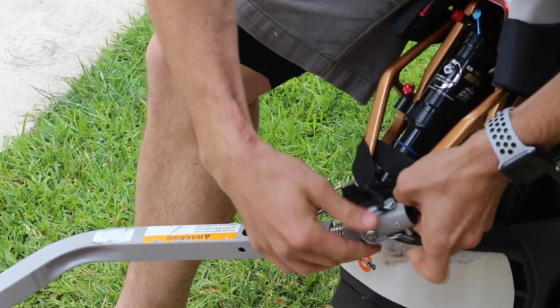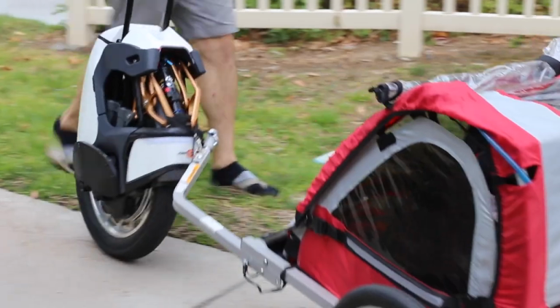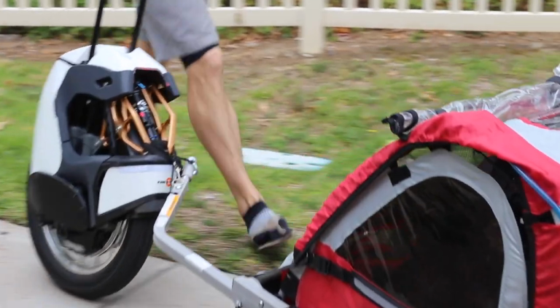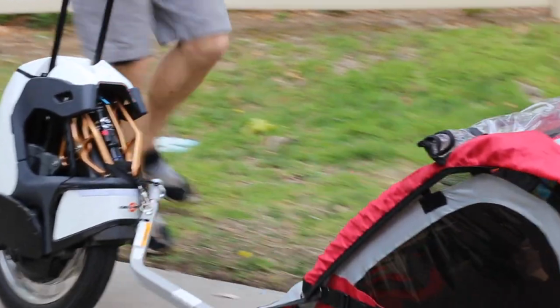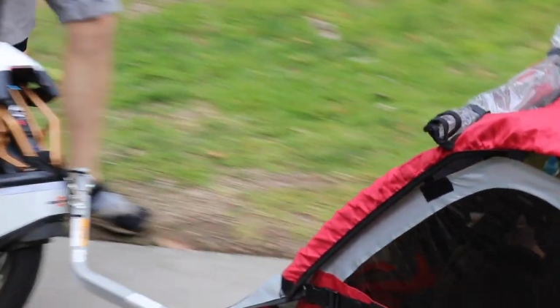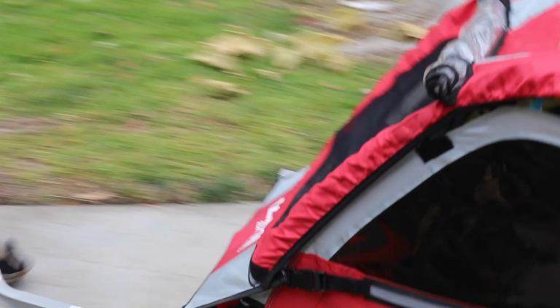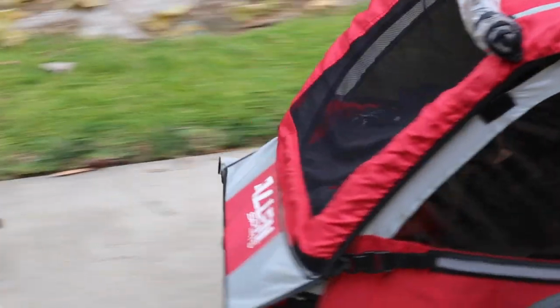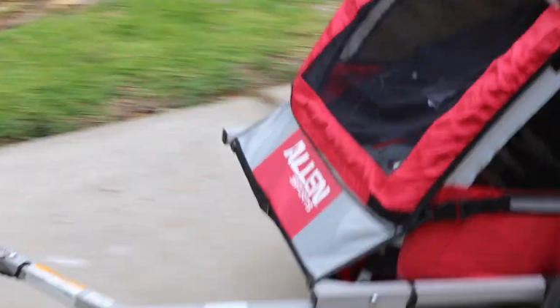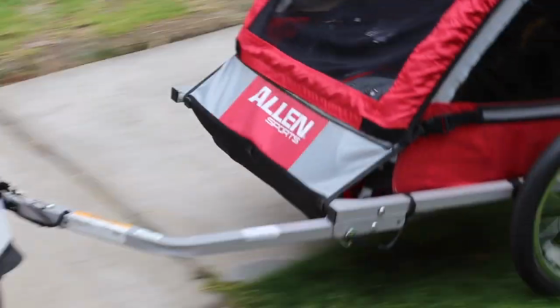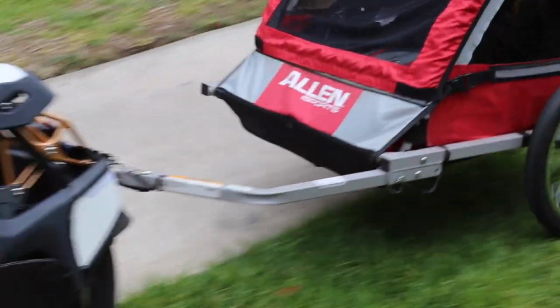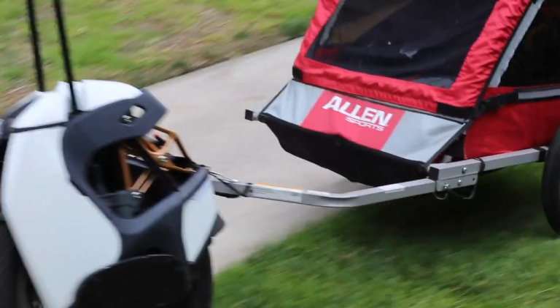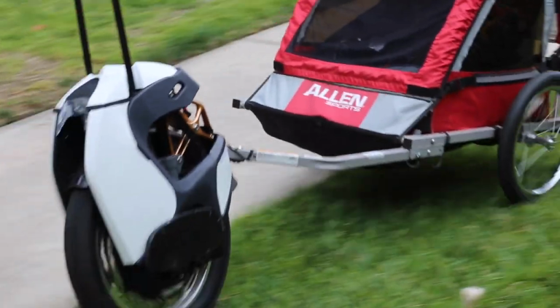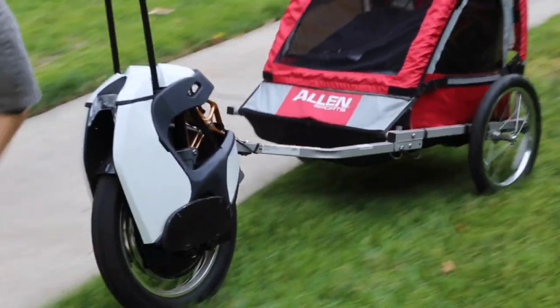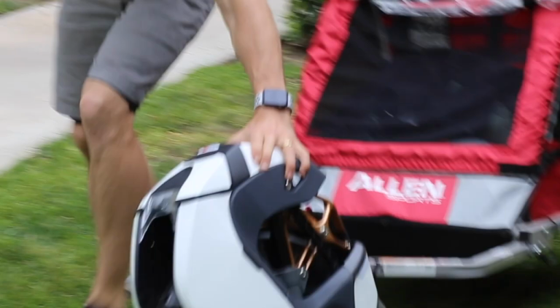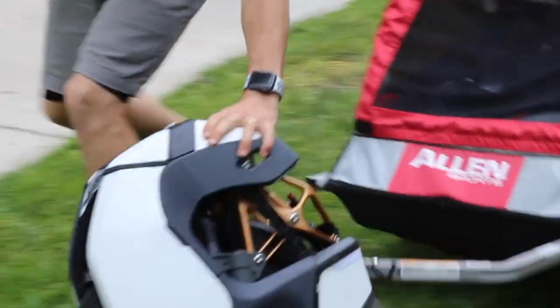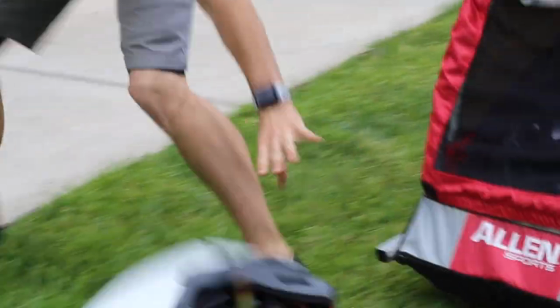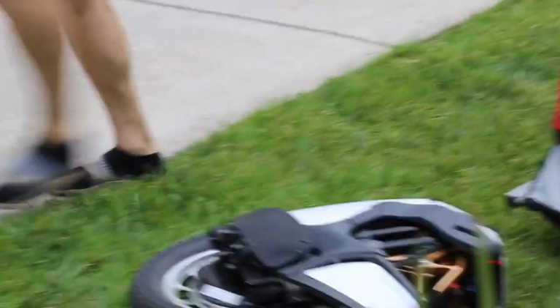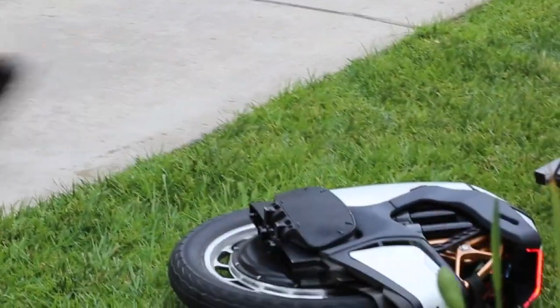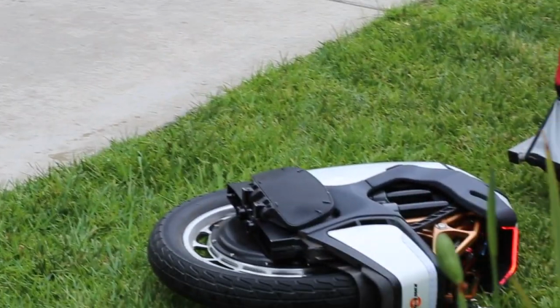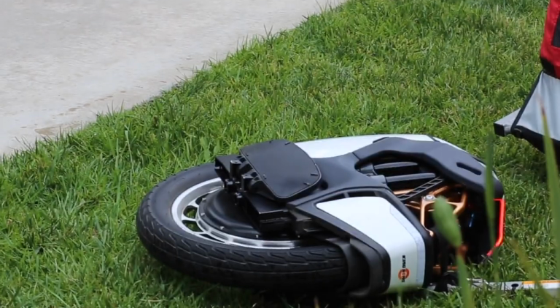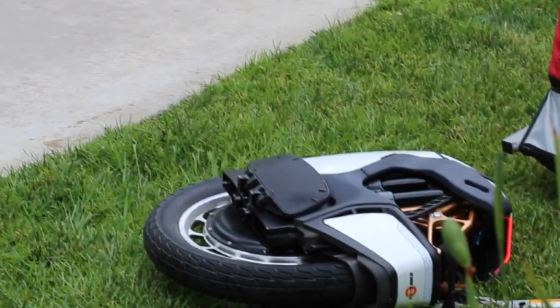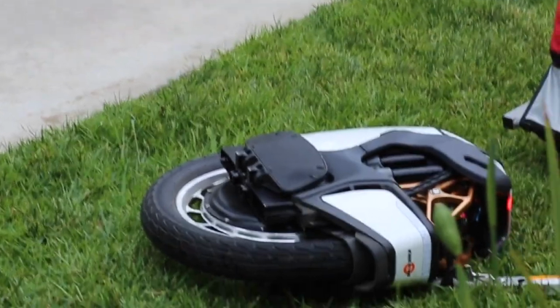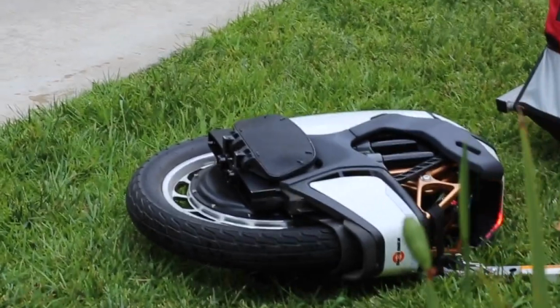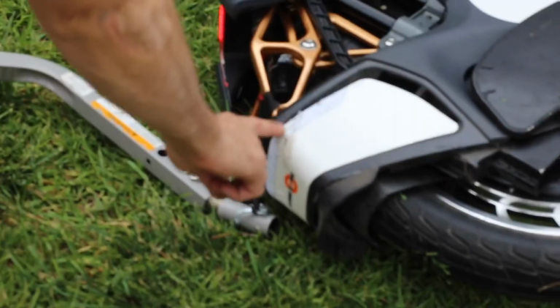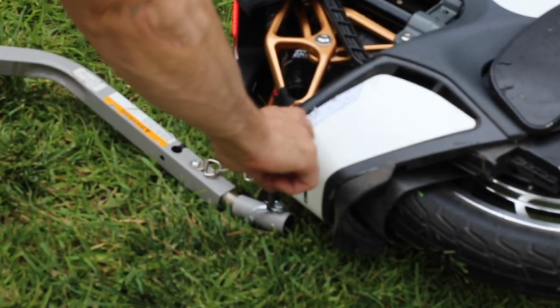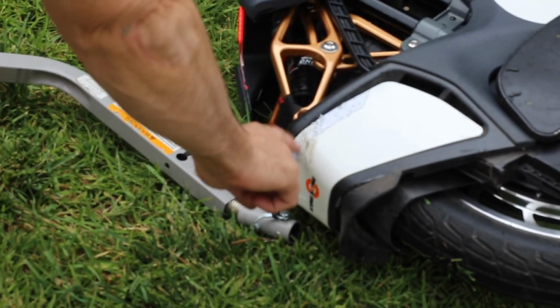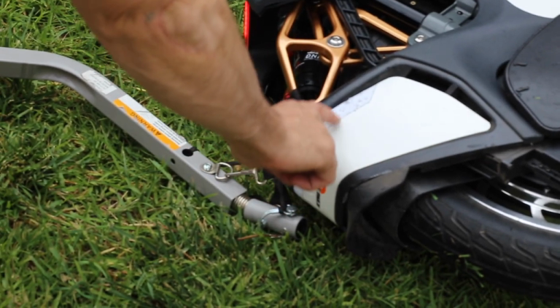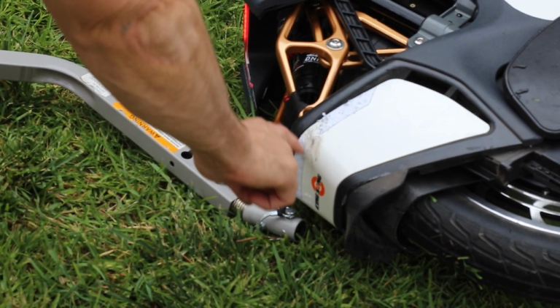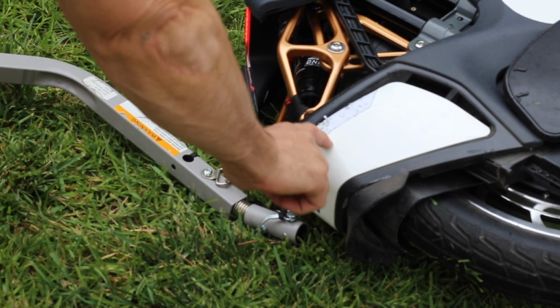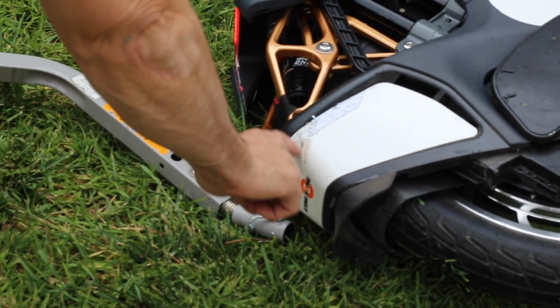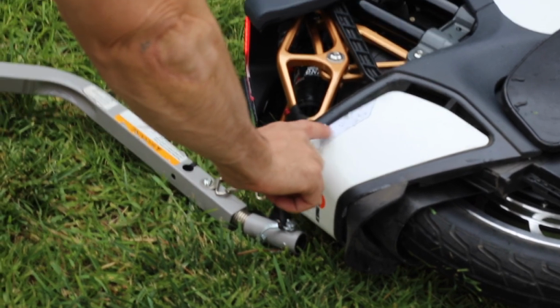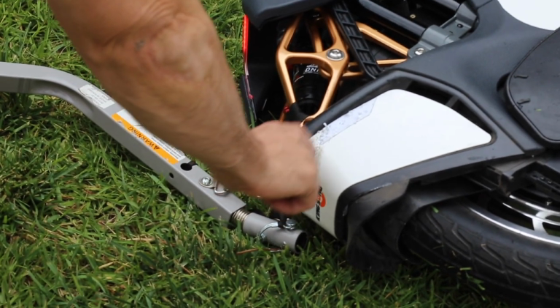I trollied it along to first gauge how well it wheeled around and balanced. I also wanted to see what happened when the EUC tipped over. Attaching it does a little damage on my EUC, but those parts are easily replaceable, so I'm not that worried.